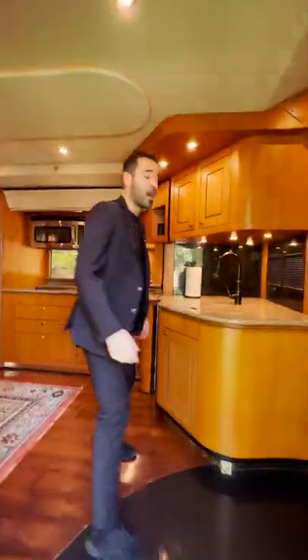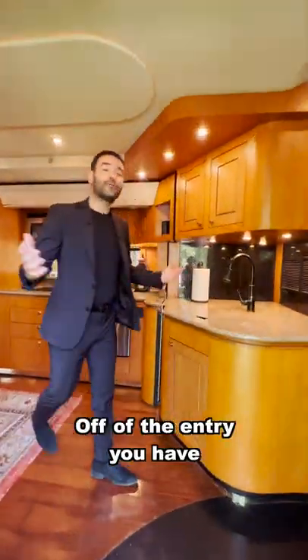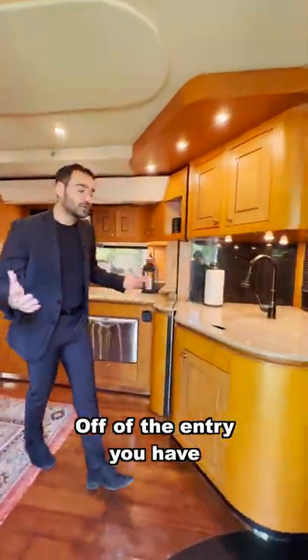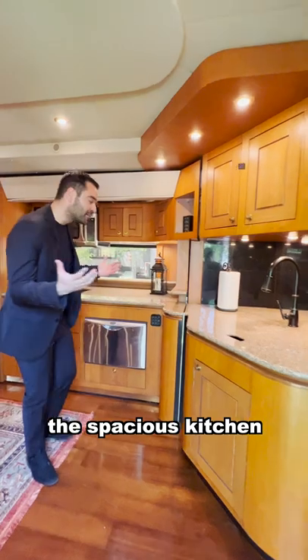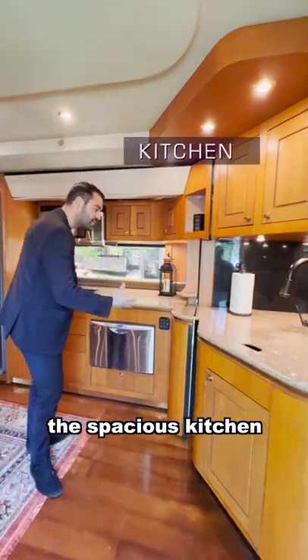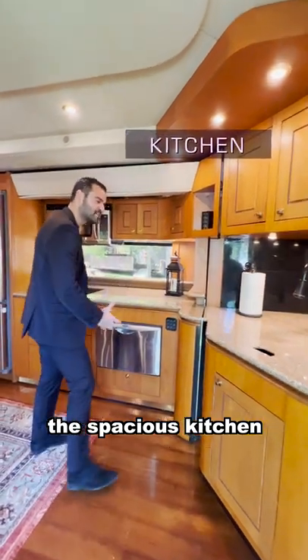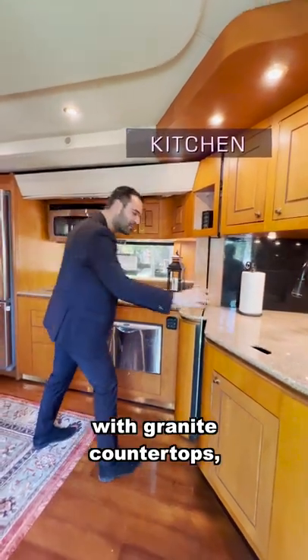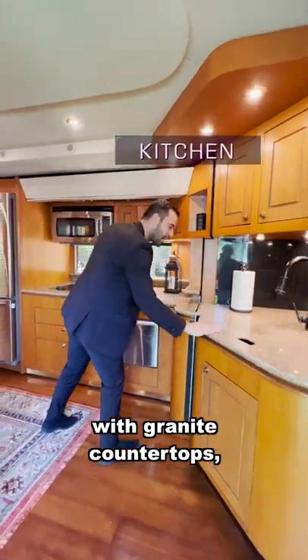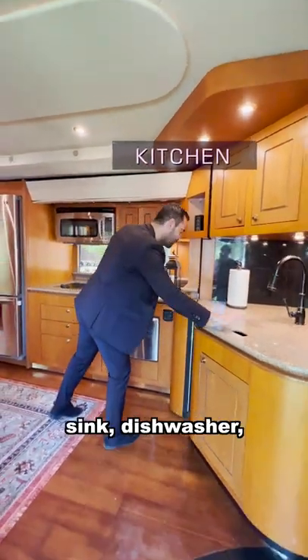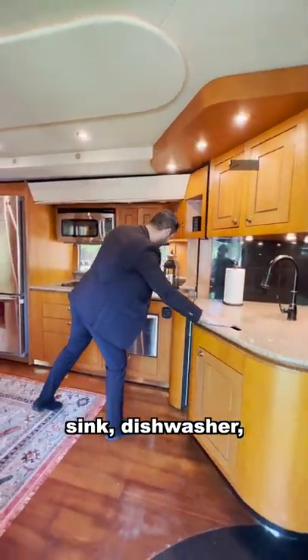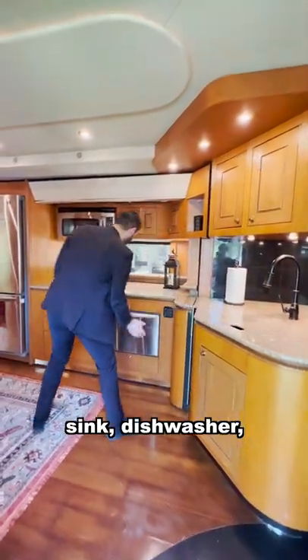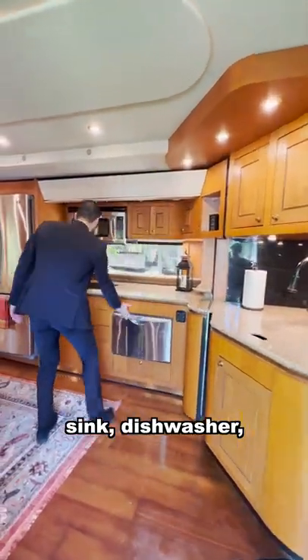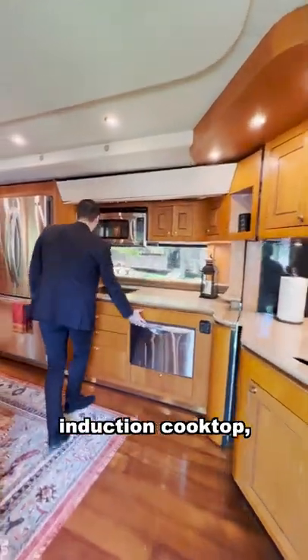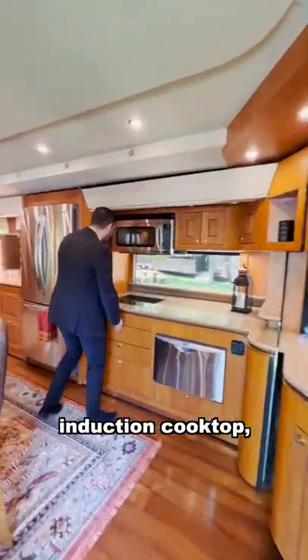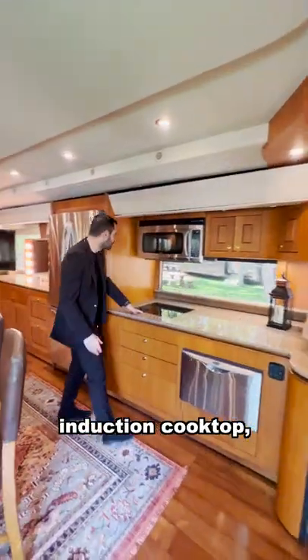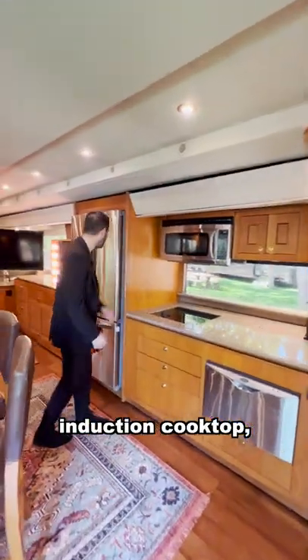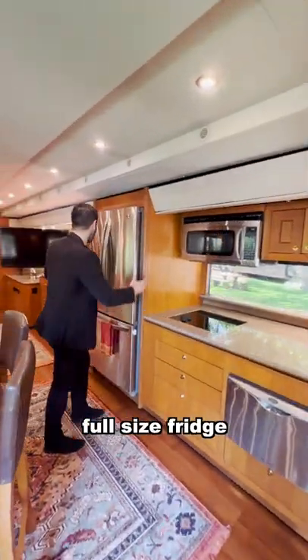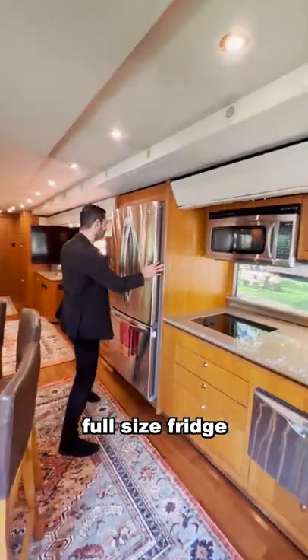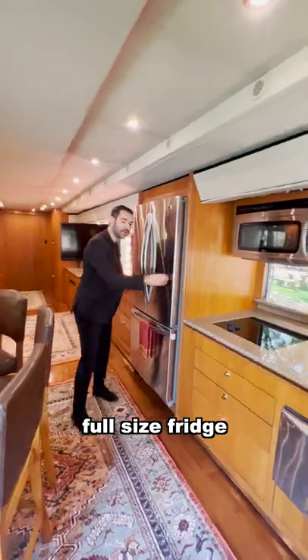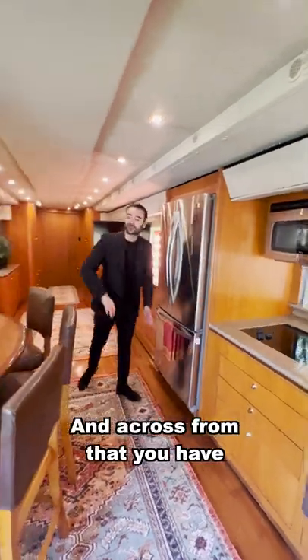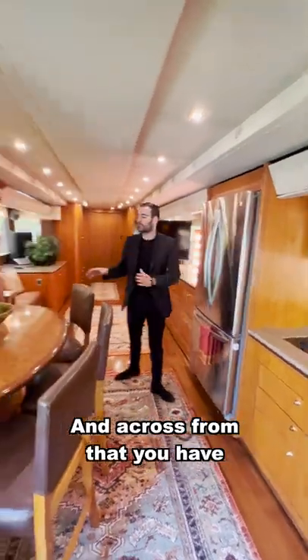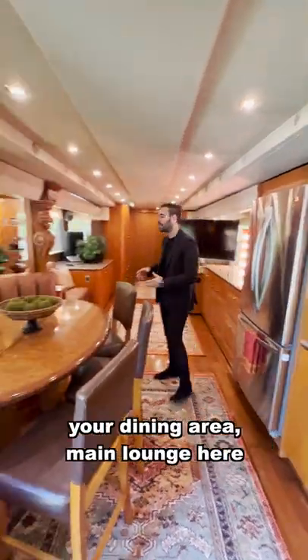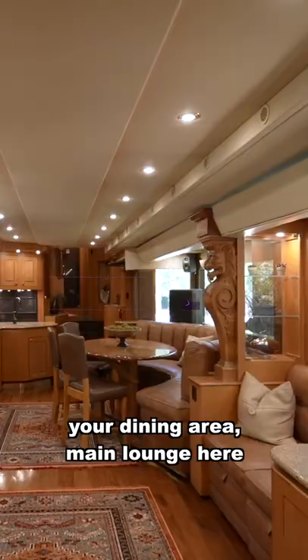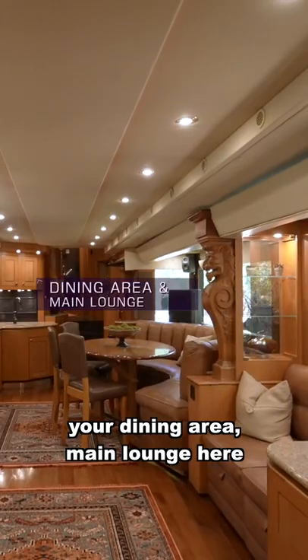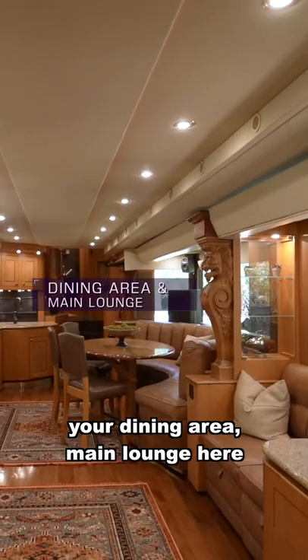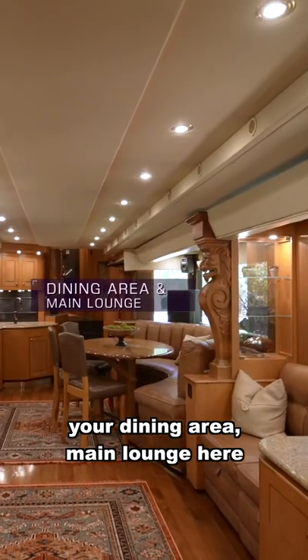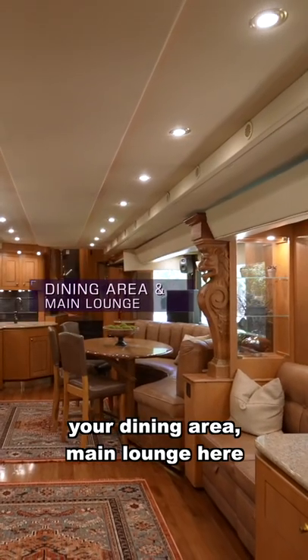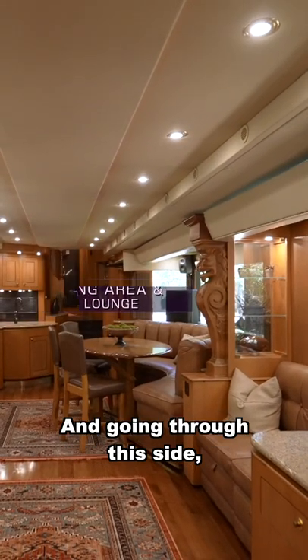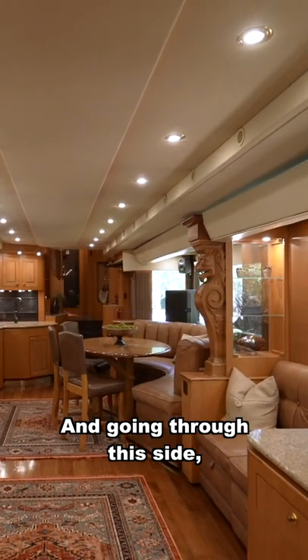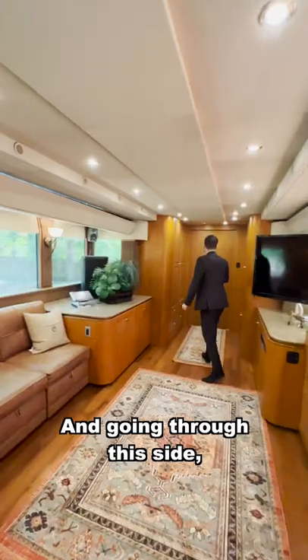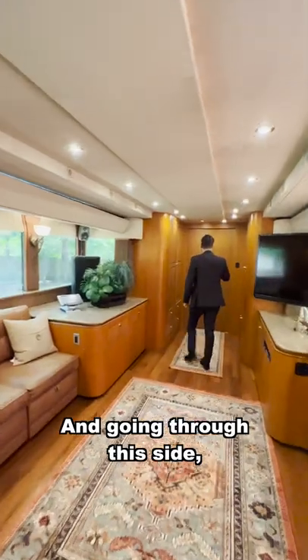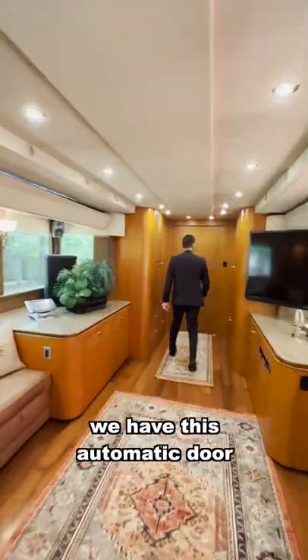Off of the entry, you have the spacious kitchen with granite countertop, sink, dishwasher, induction cooktop, and full-size fridge. And across from that, you have your dining area and main lounge here.